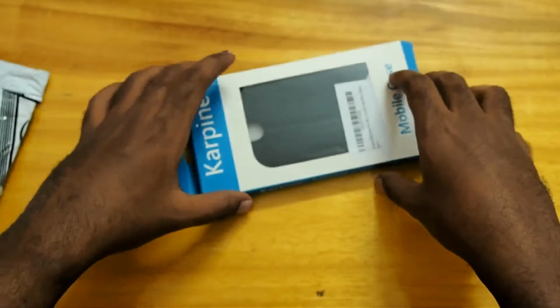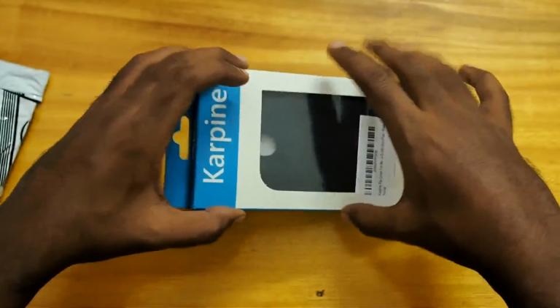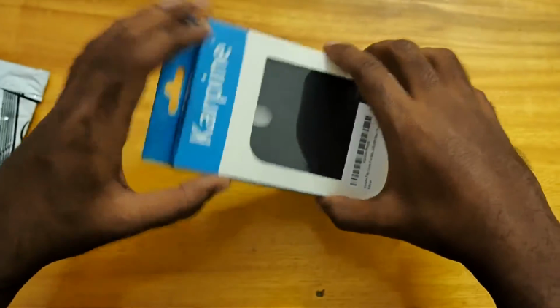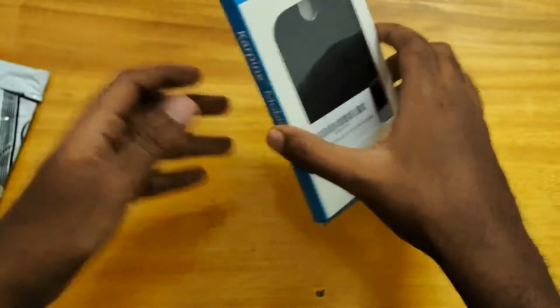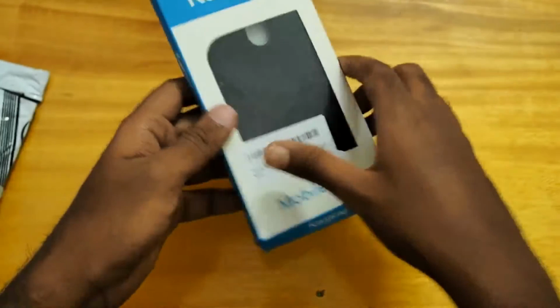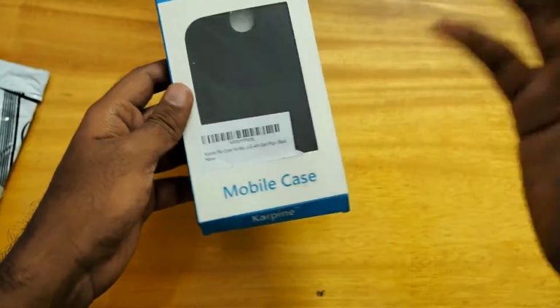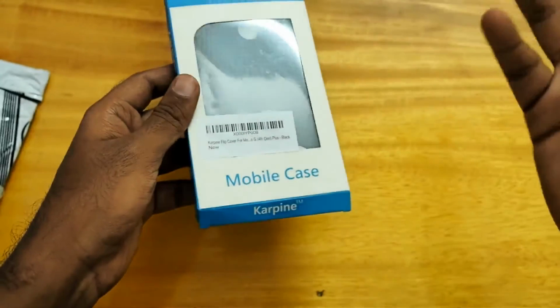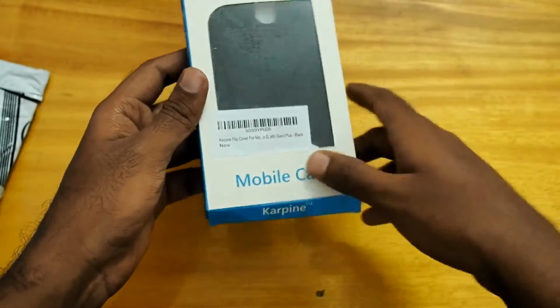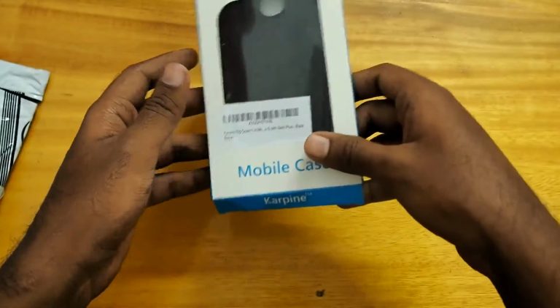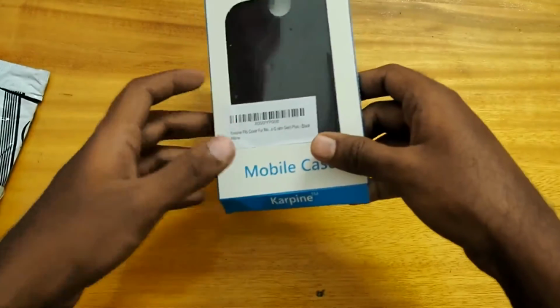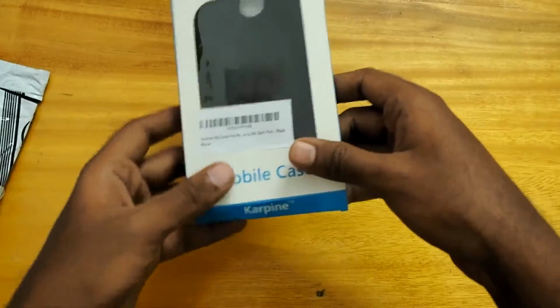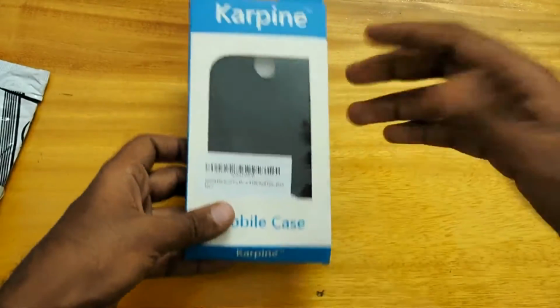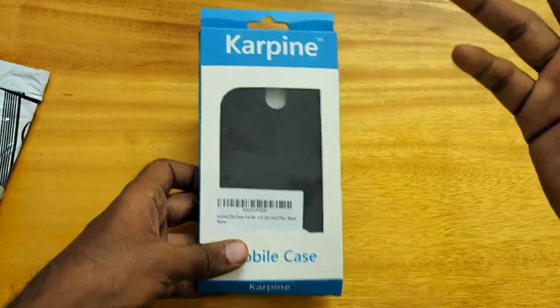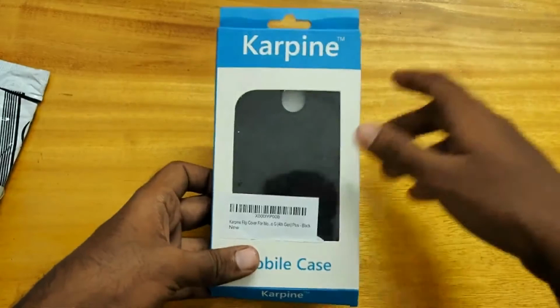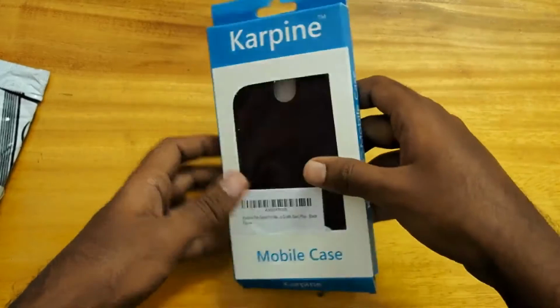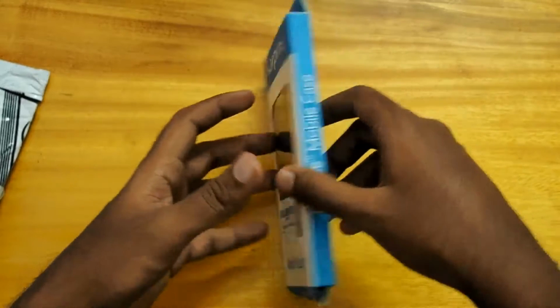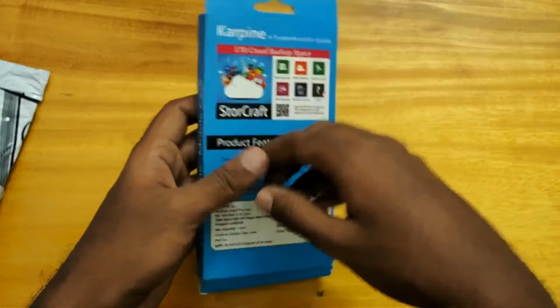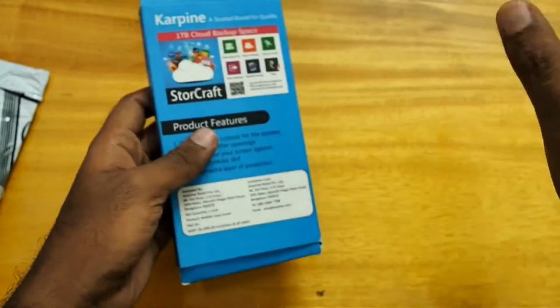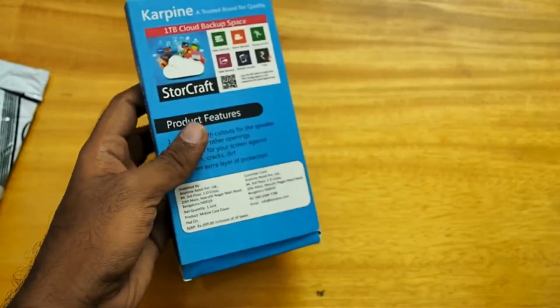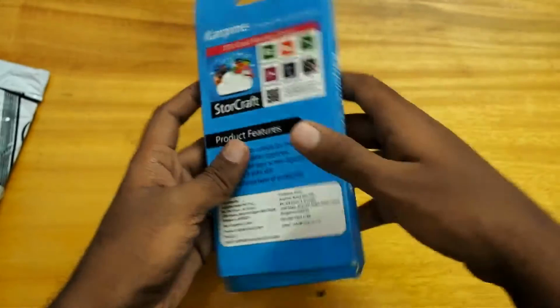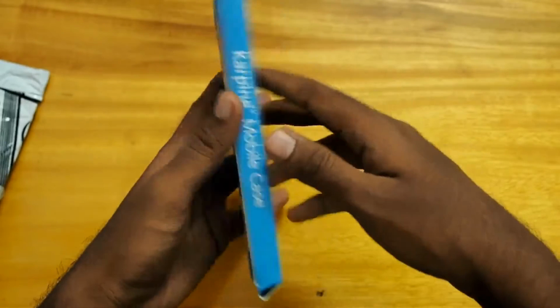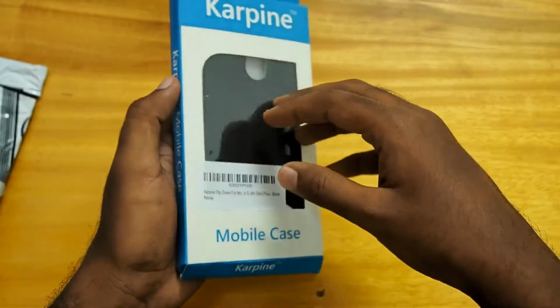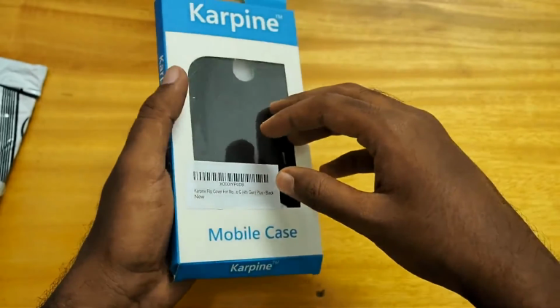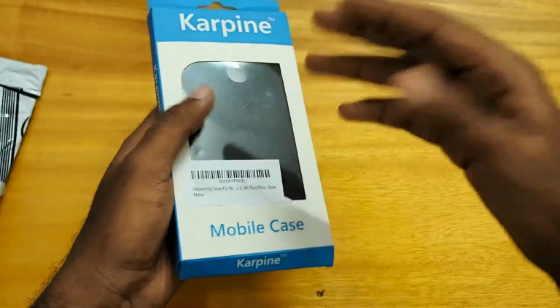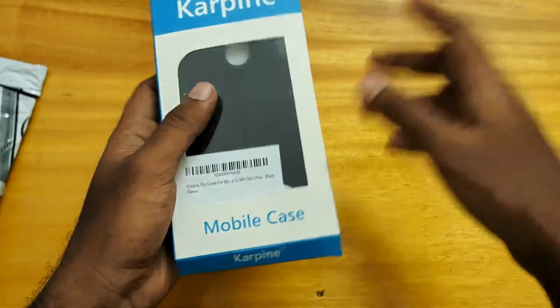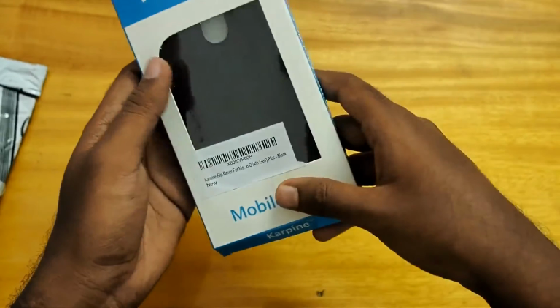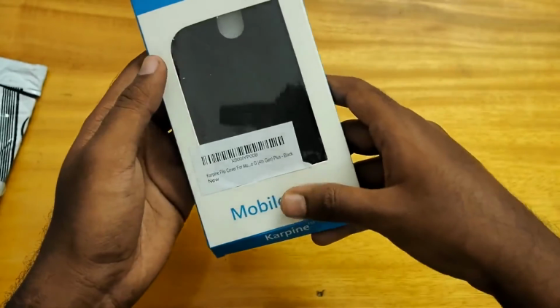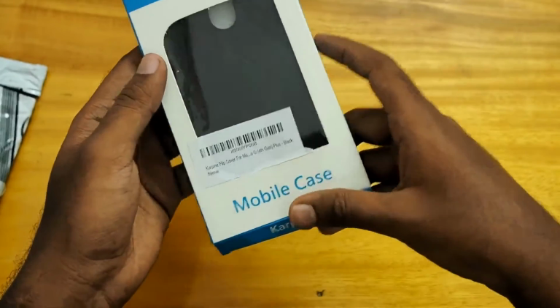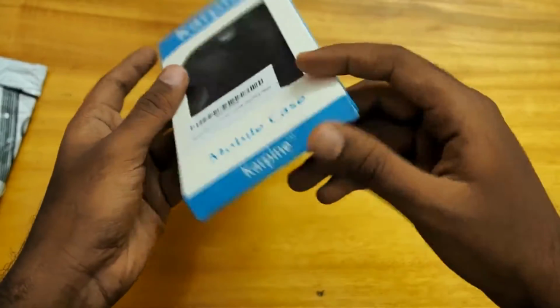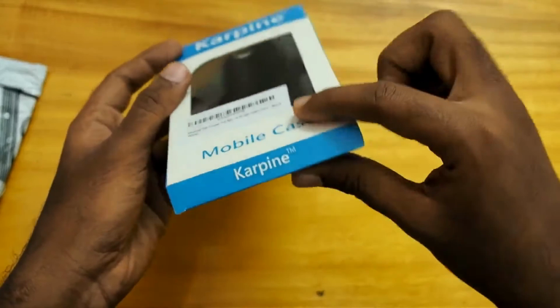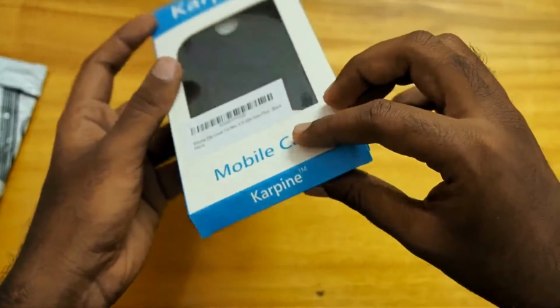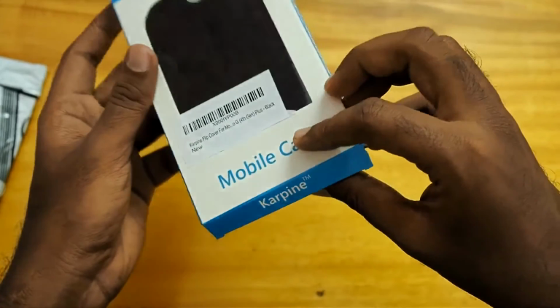I'm sorry if you can't hear the mechanic machine sound because construction is going on near my house and it is quite loud.